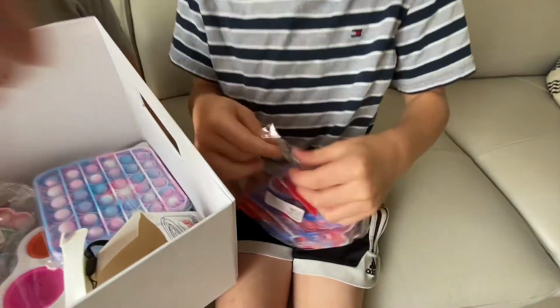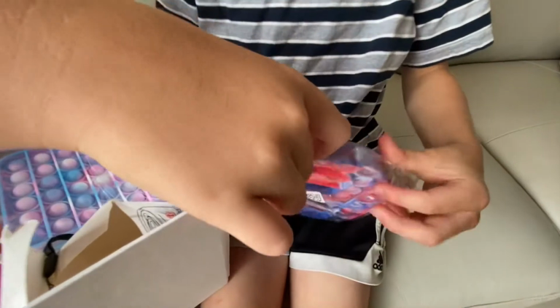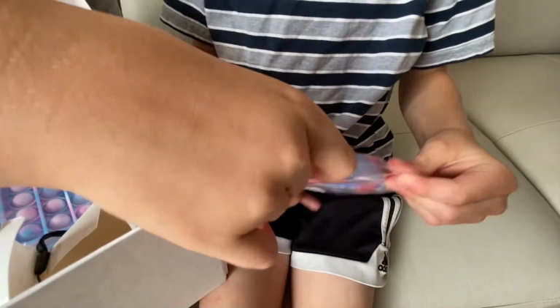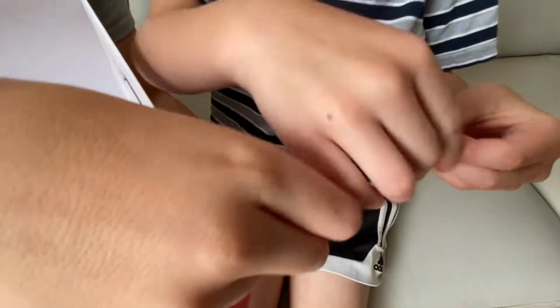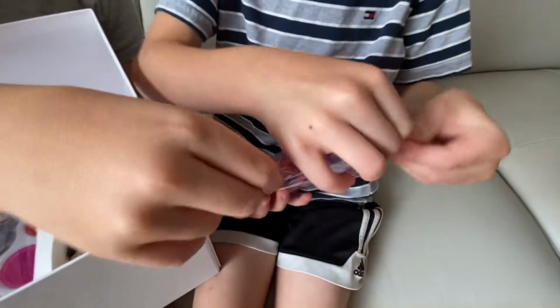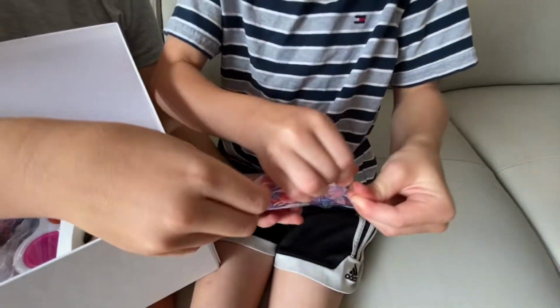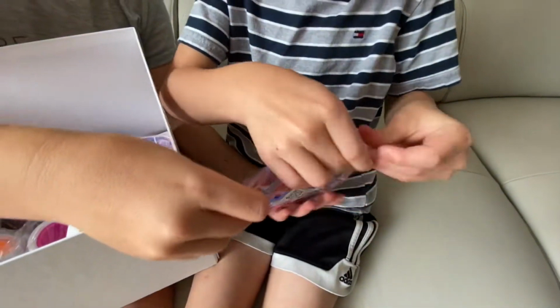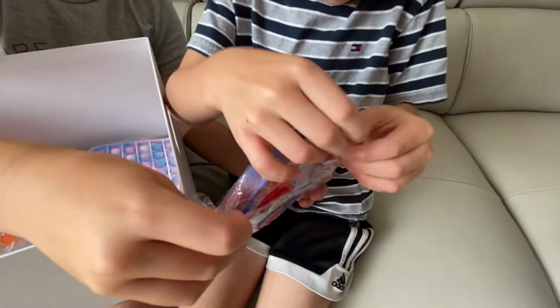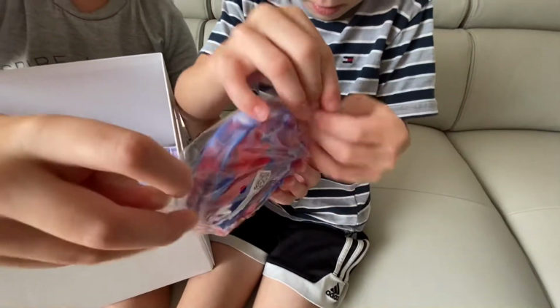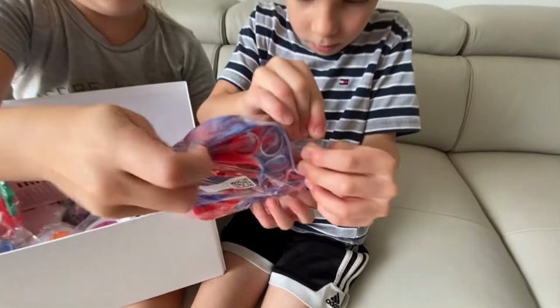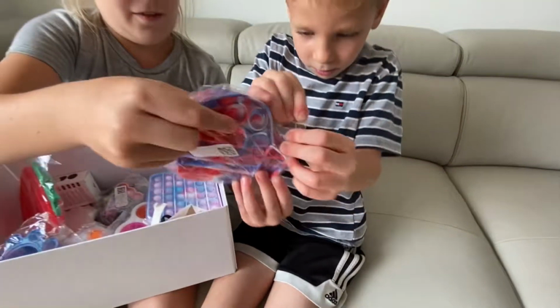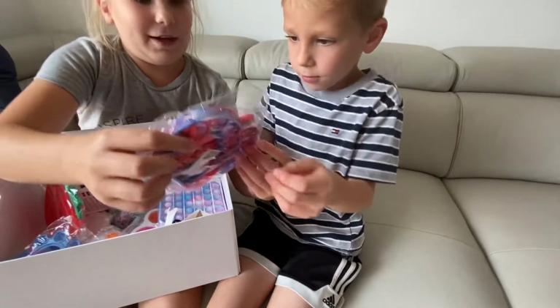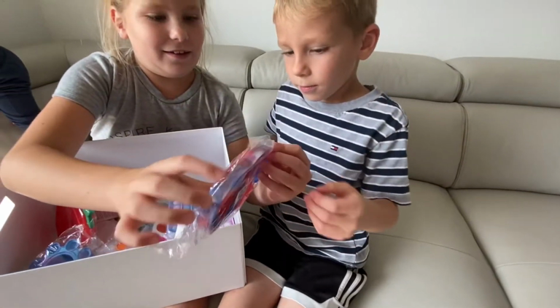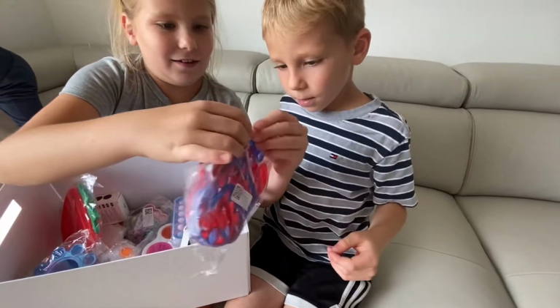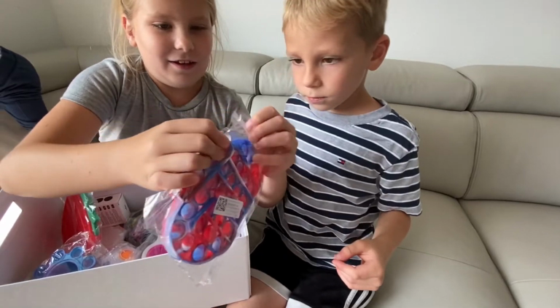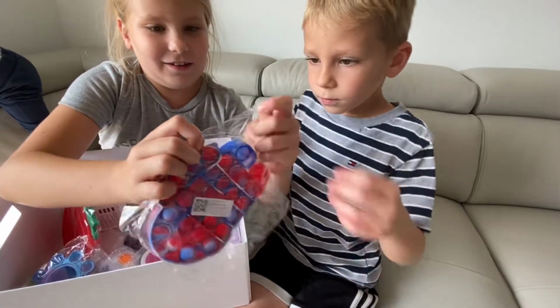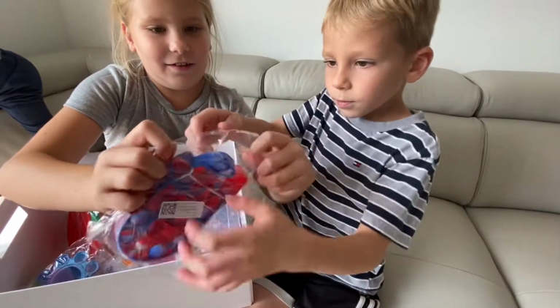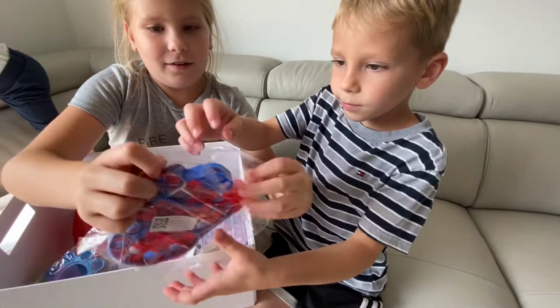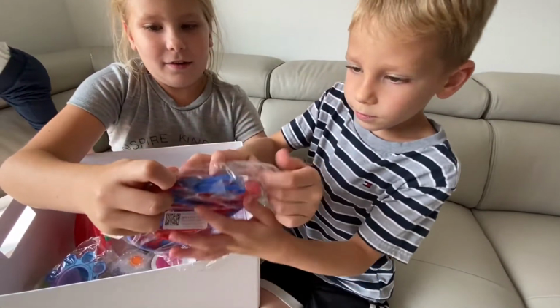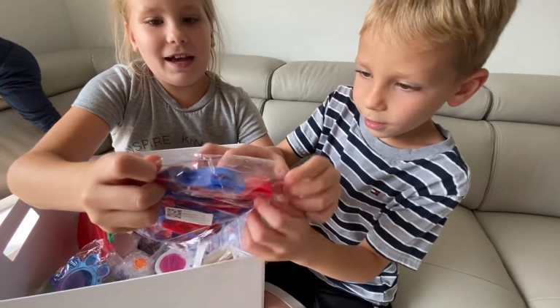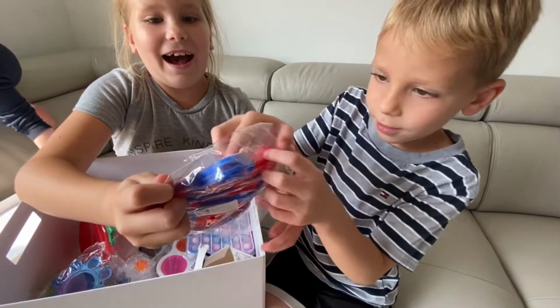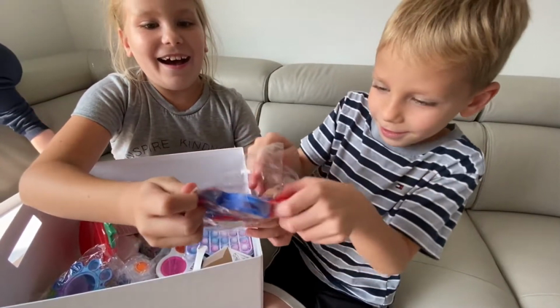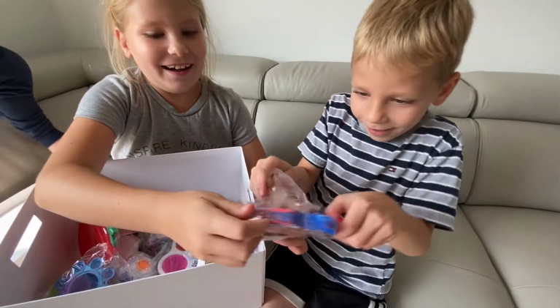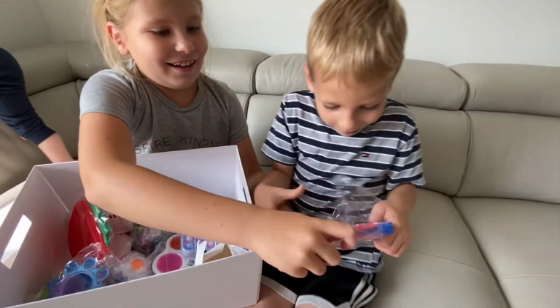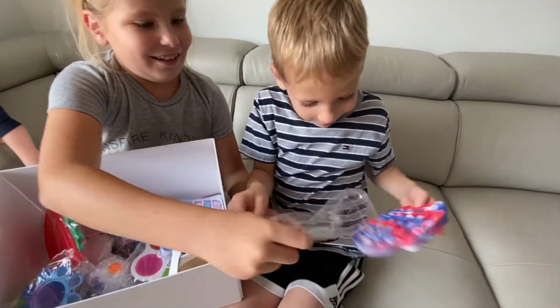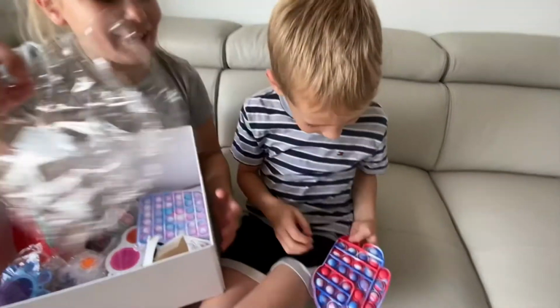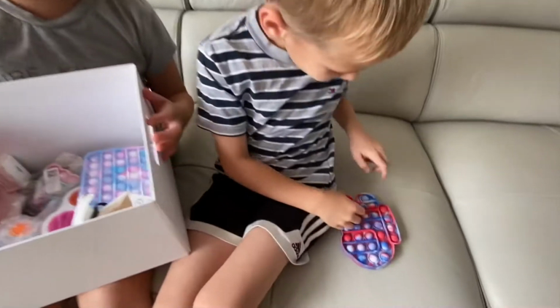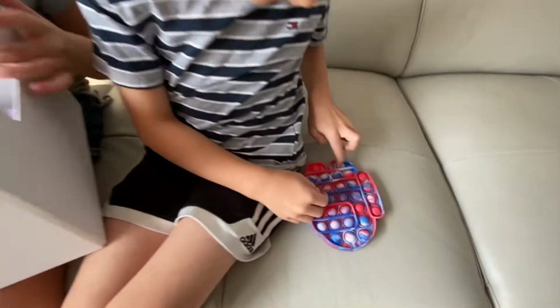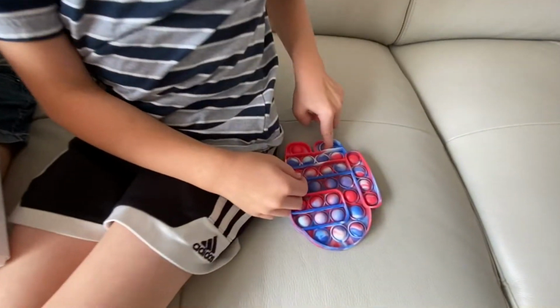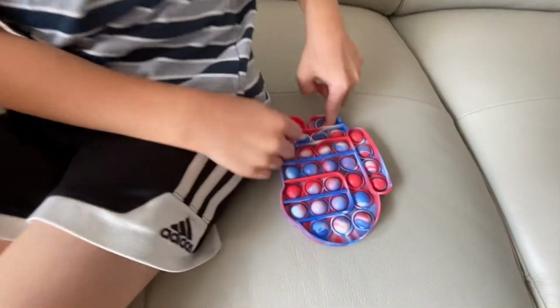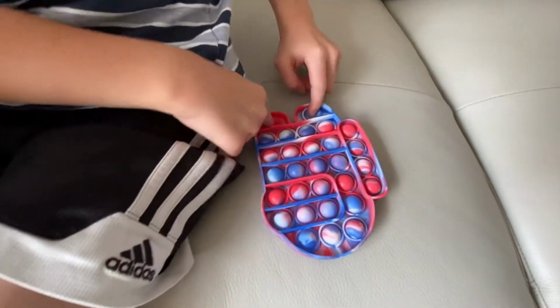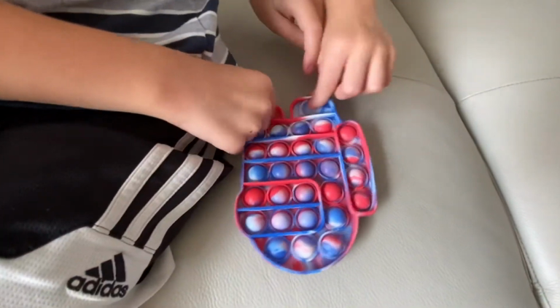Okay, let's open it. What is it? Among Us. Among Us pop-its? Whoa, it's like tie-dye. Yeah! Thank you! Is it good?